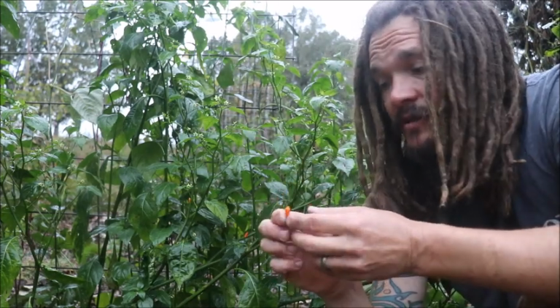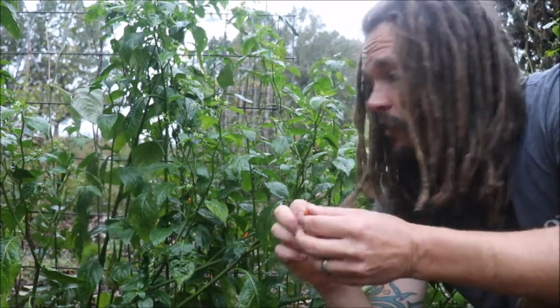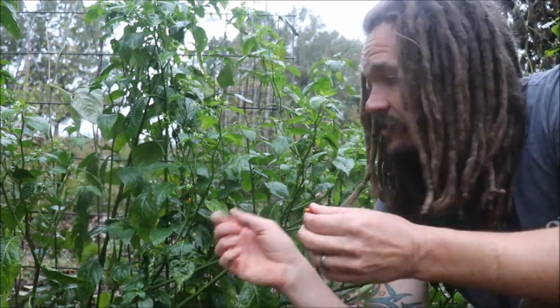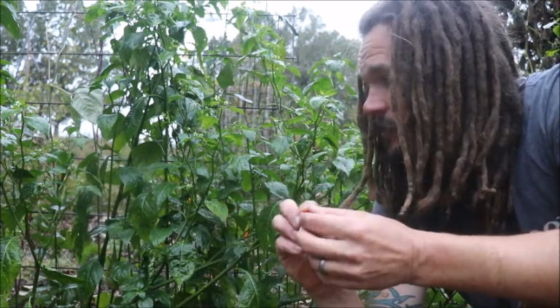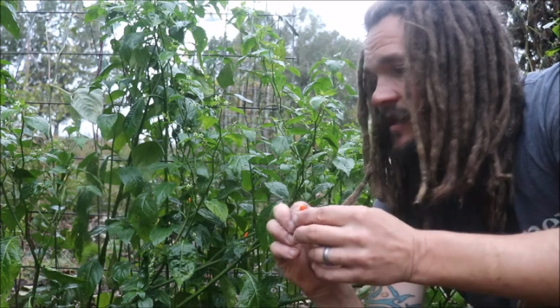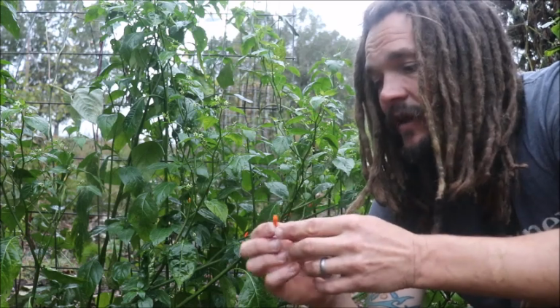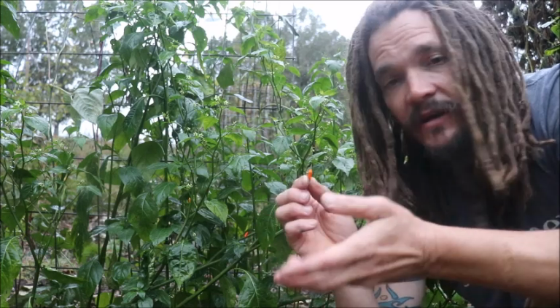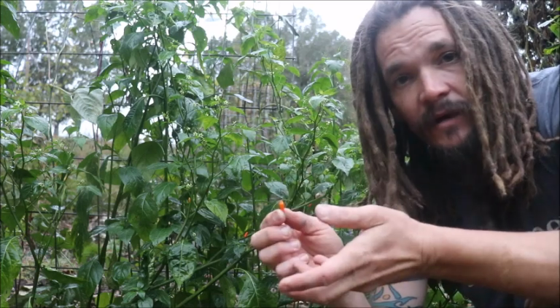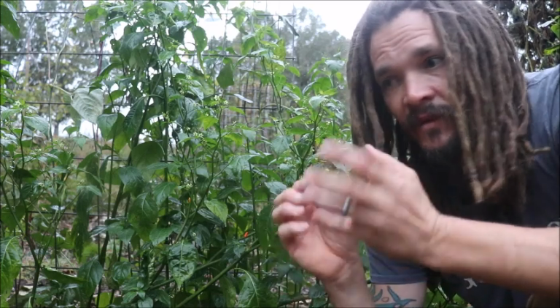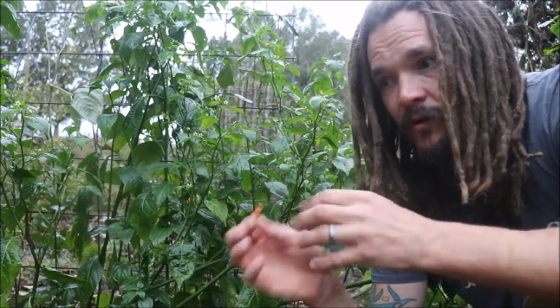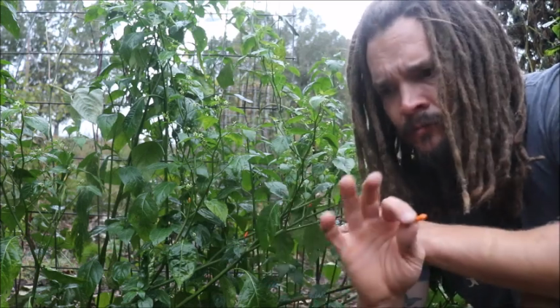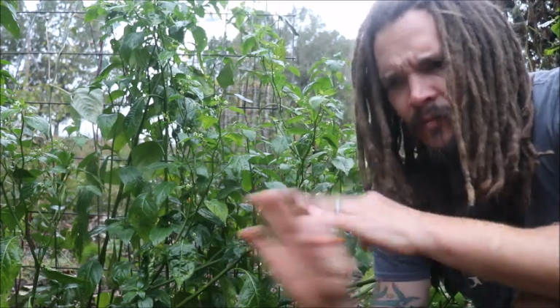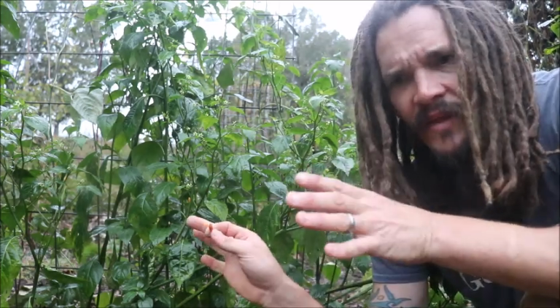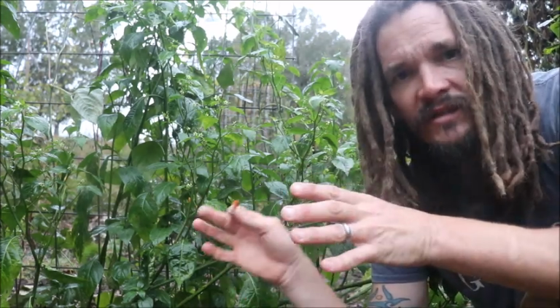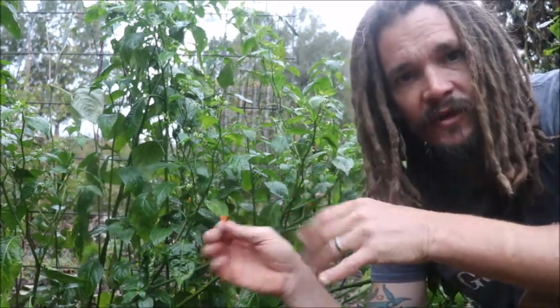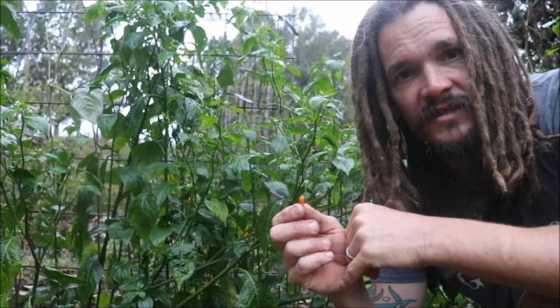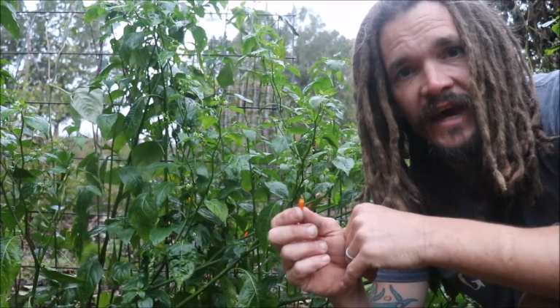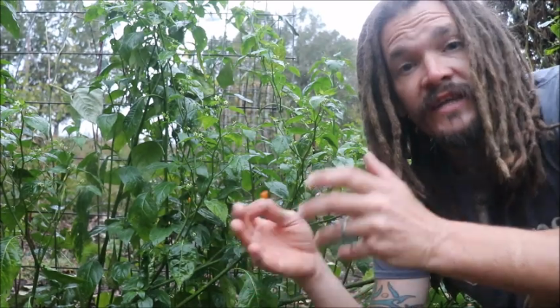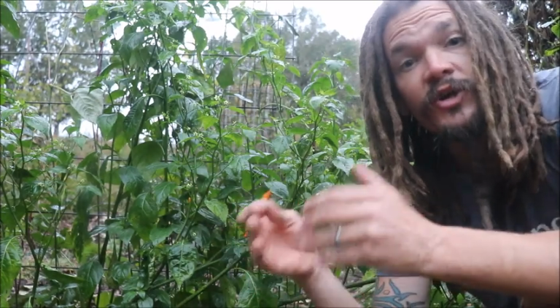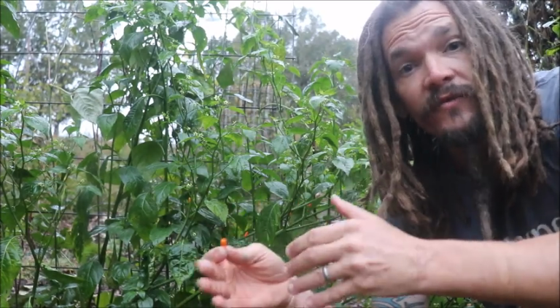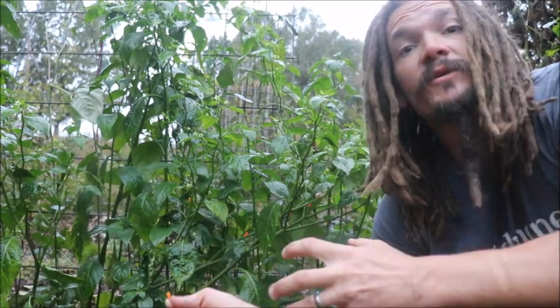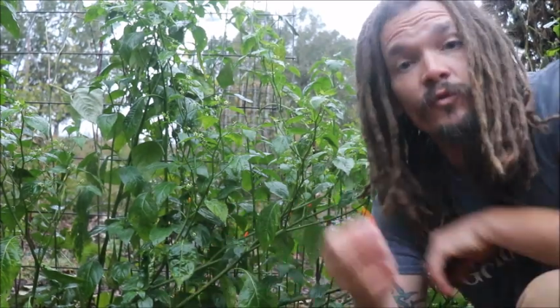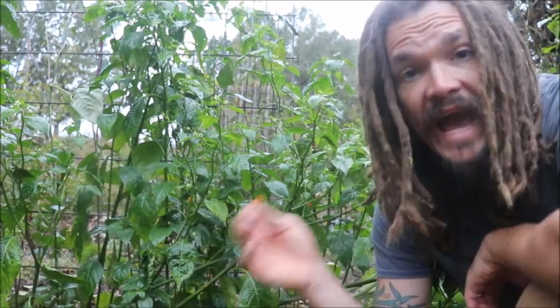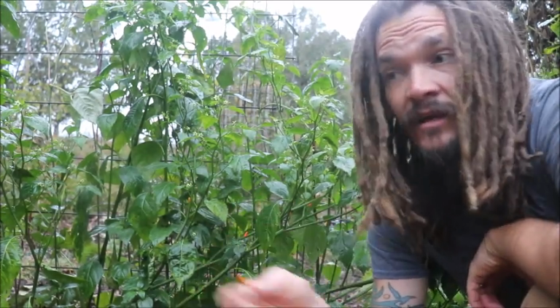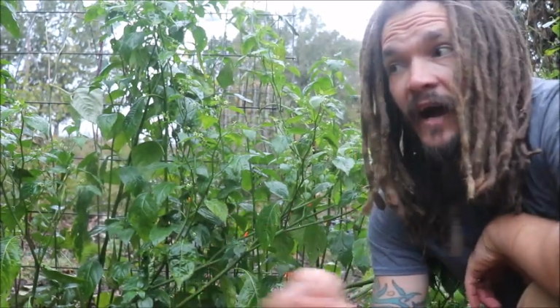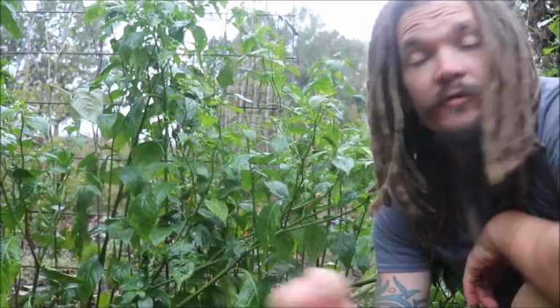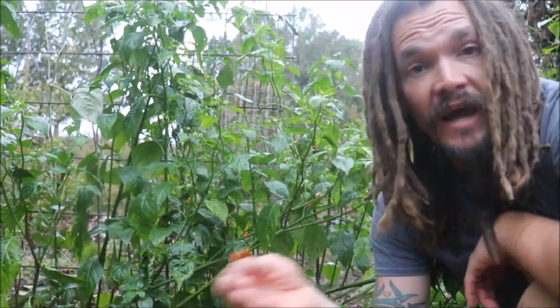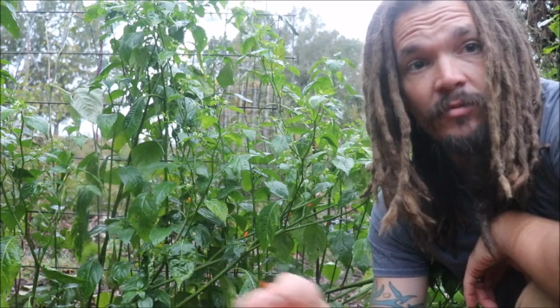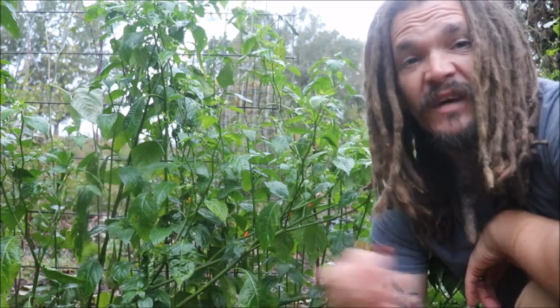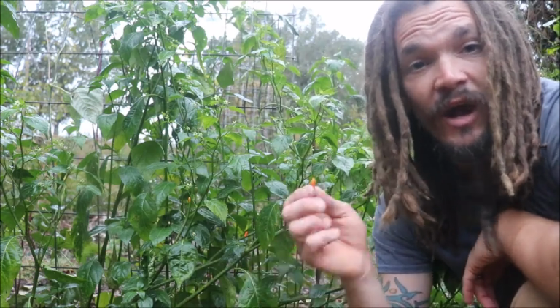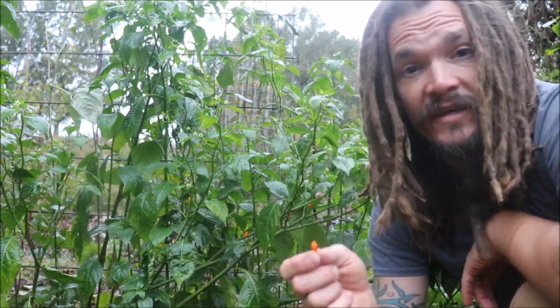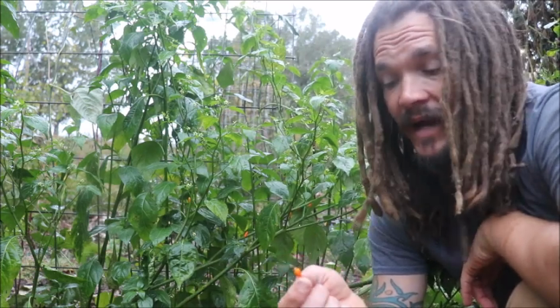They'll grow a whole bunch of these peppers, dry them, powder them, and add them around some of their villages to help deter elephants from coming in and wreaking havoc on their villages, on the people, on their crops.